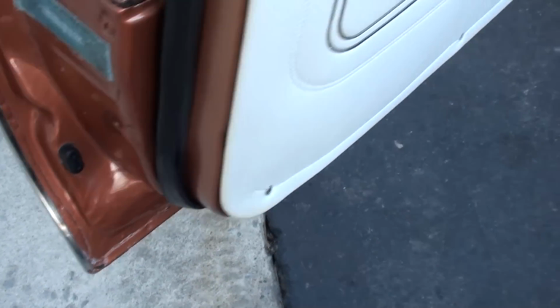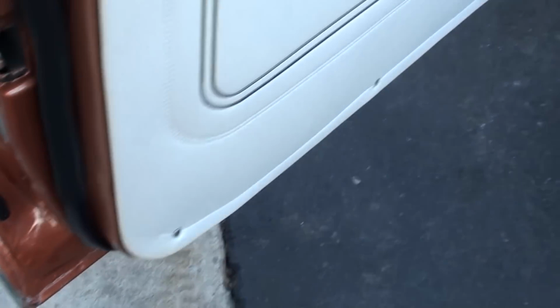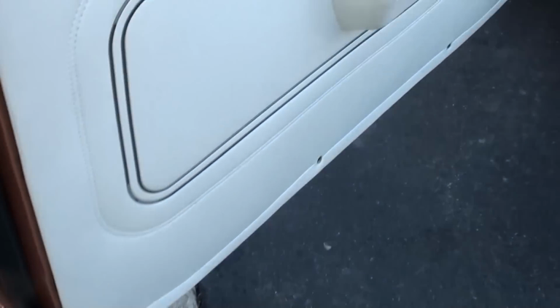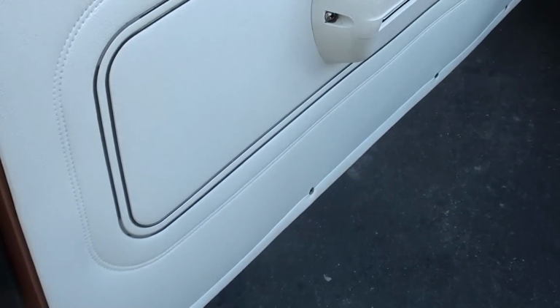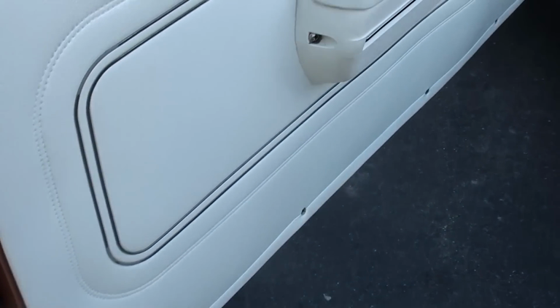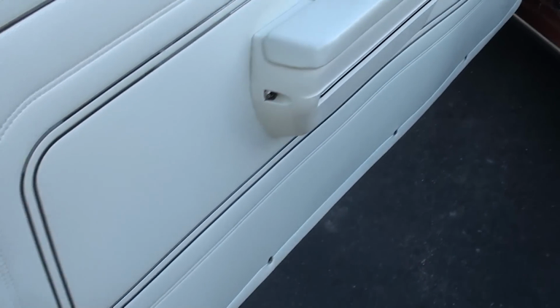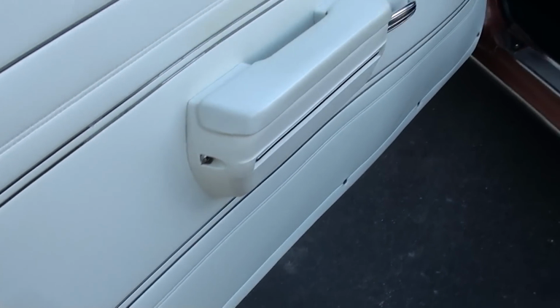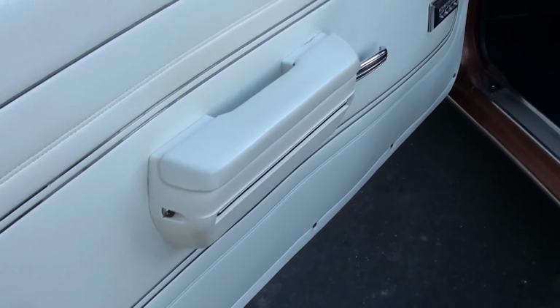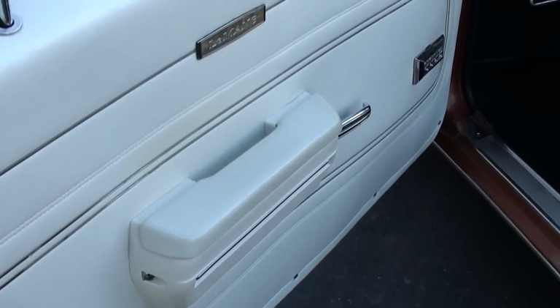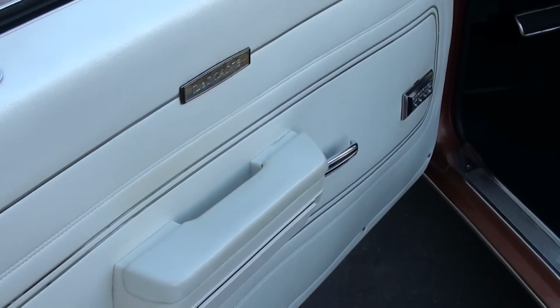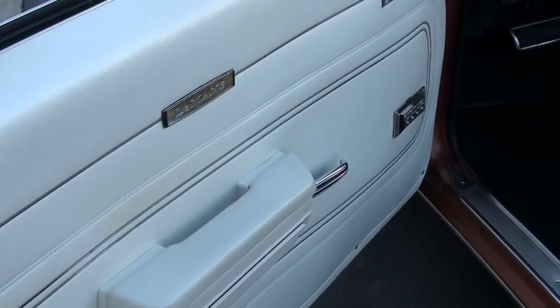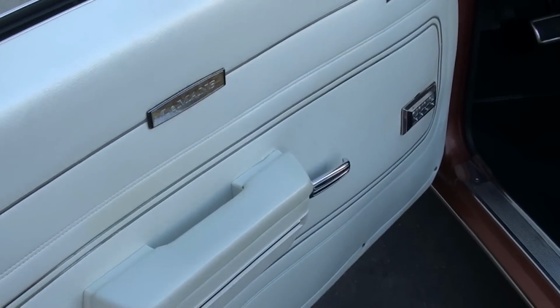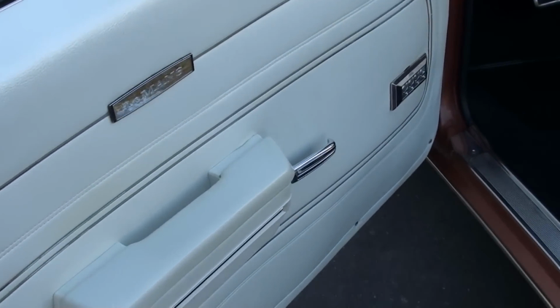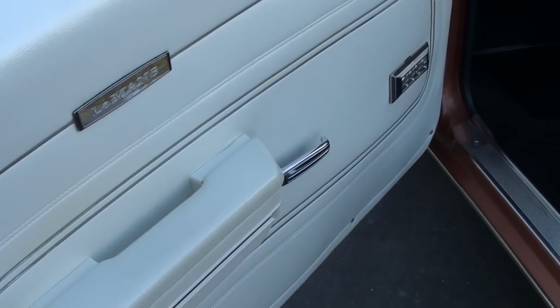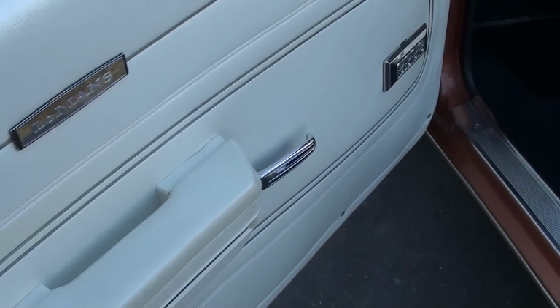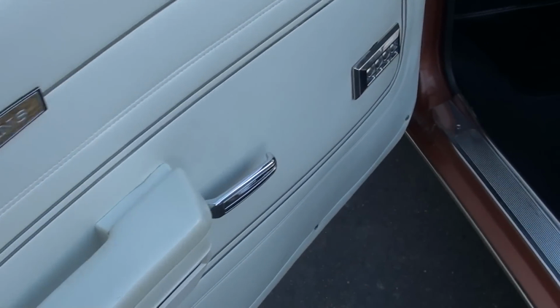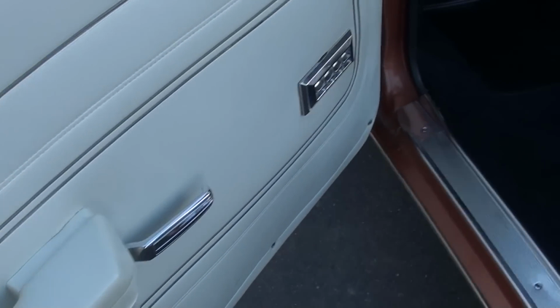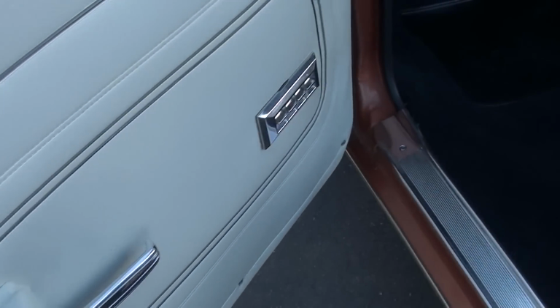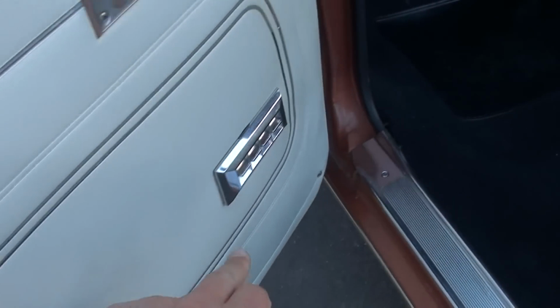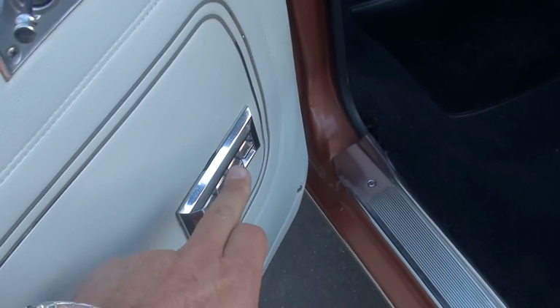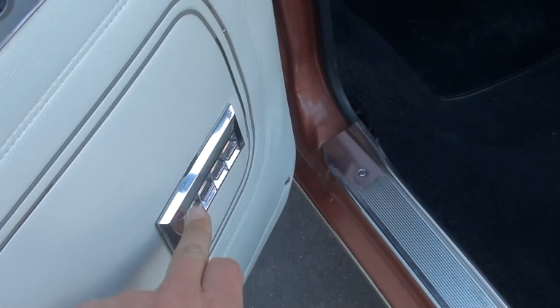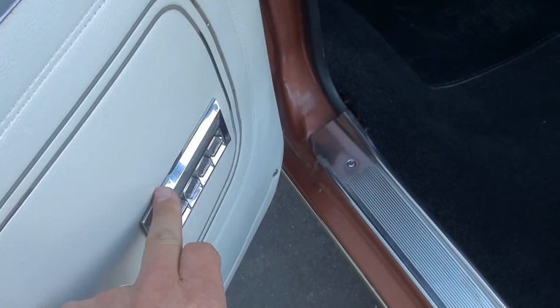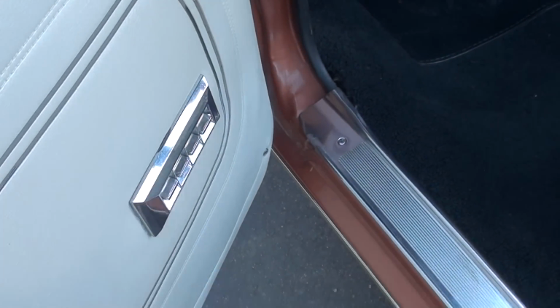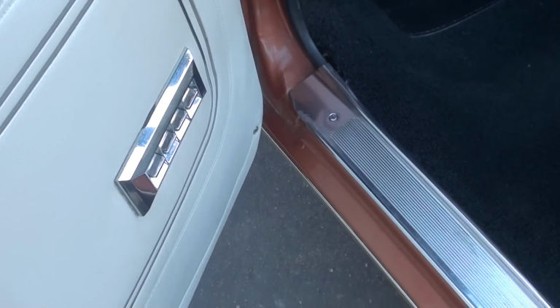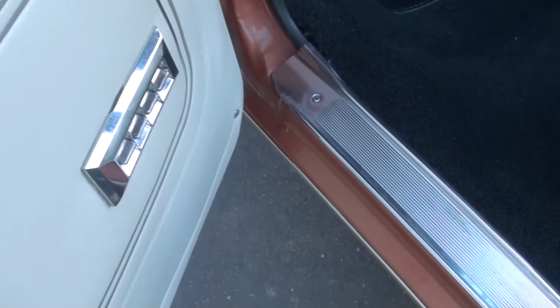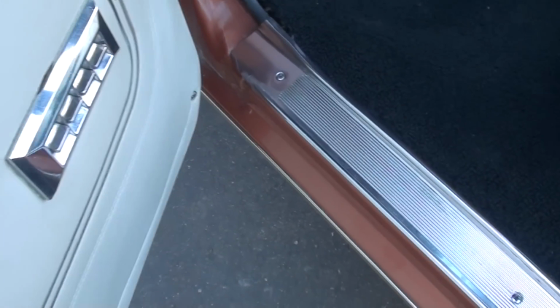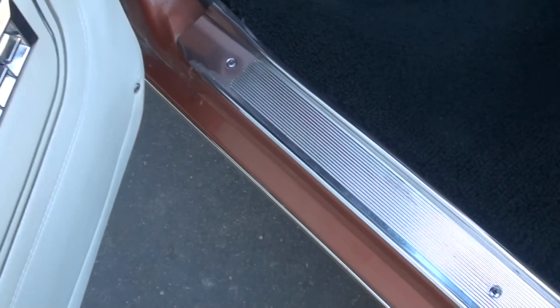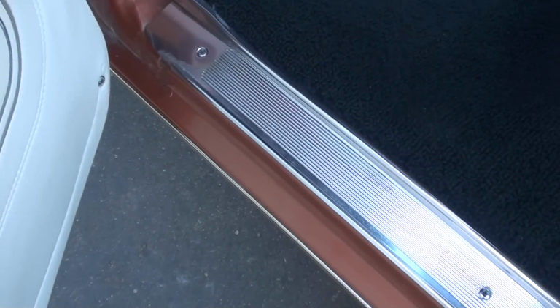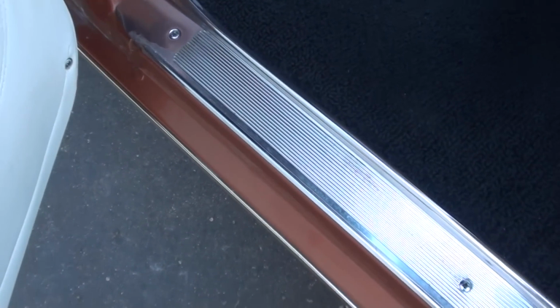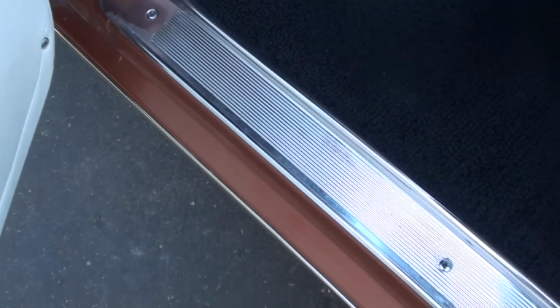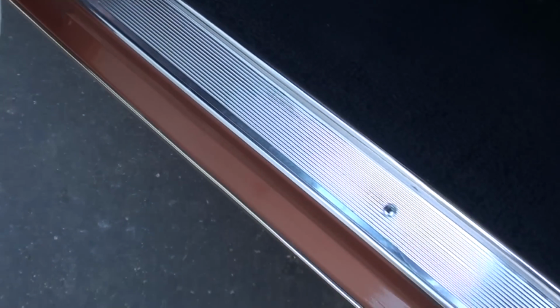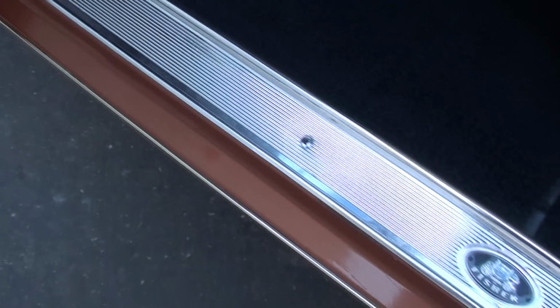And again, this is the original interior — this has not been changed. Super cool option — it's got factory power windows. They go up and down real nice.